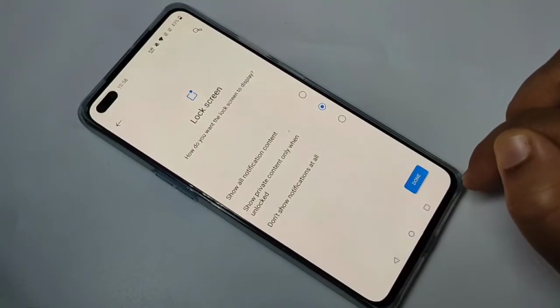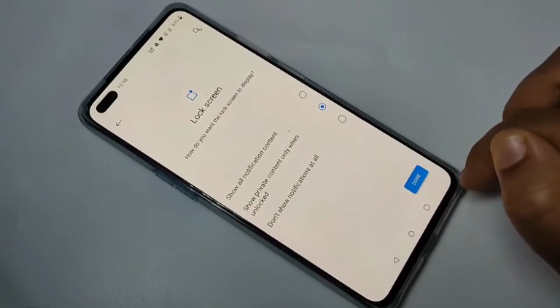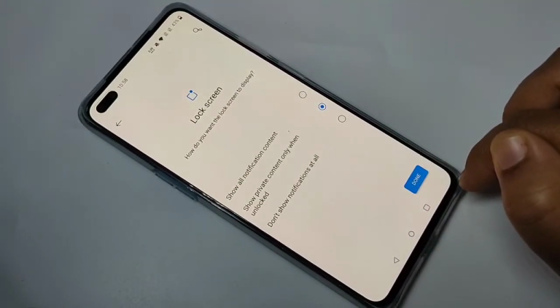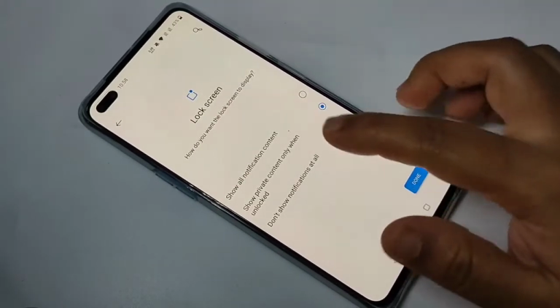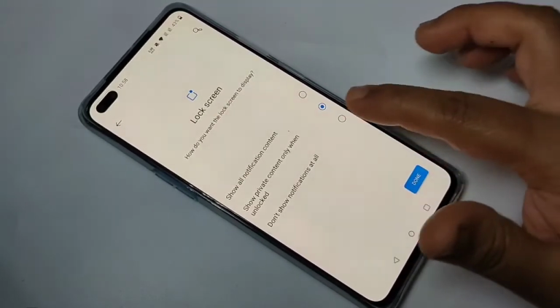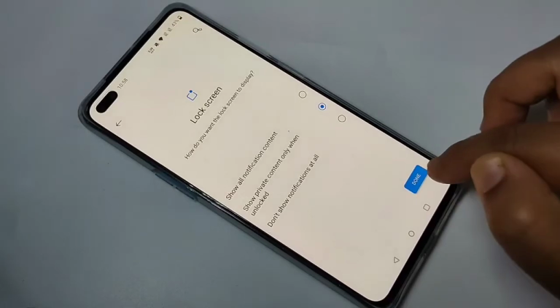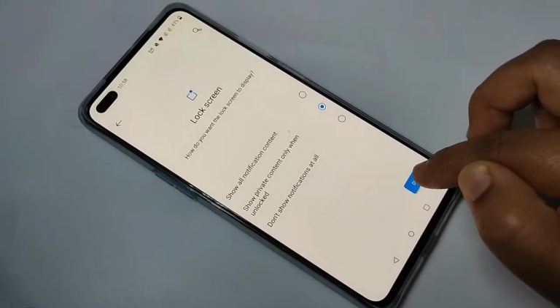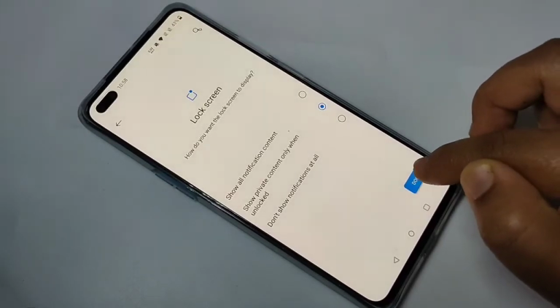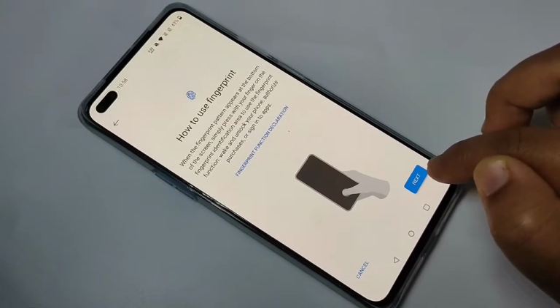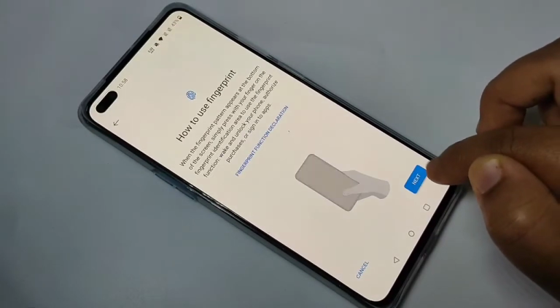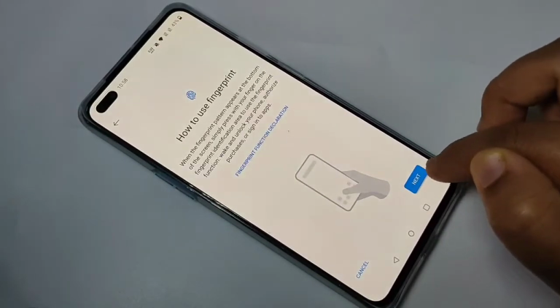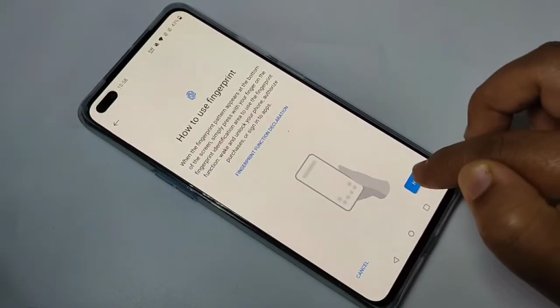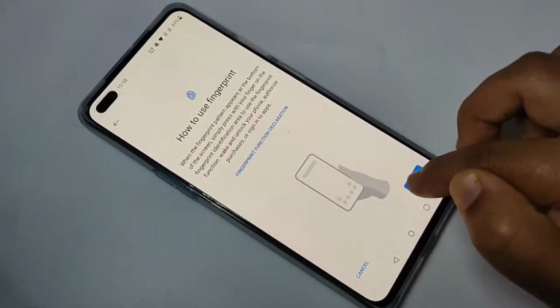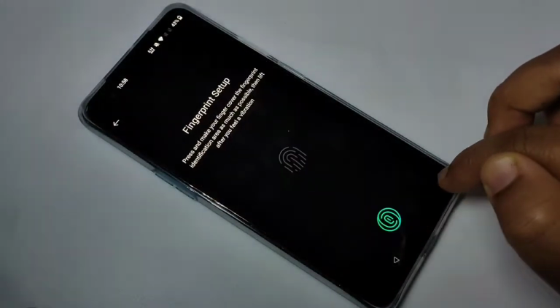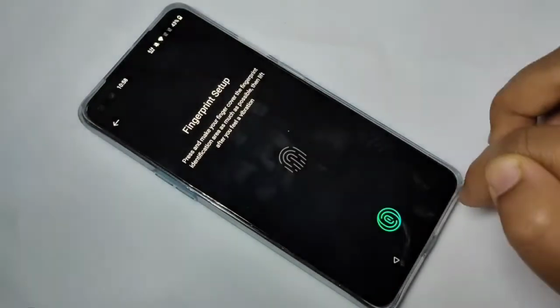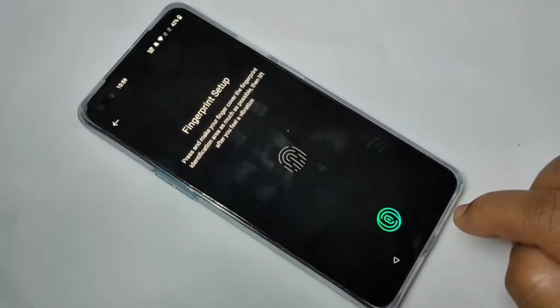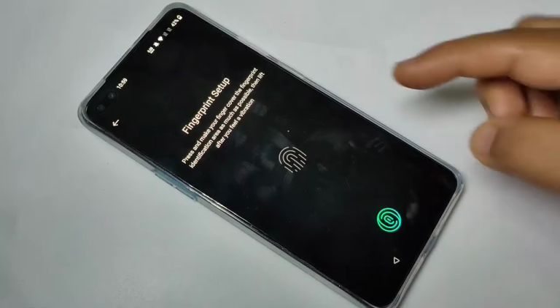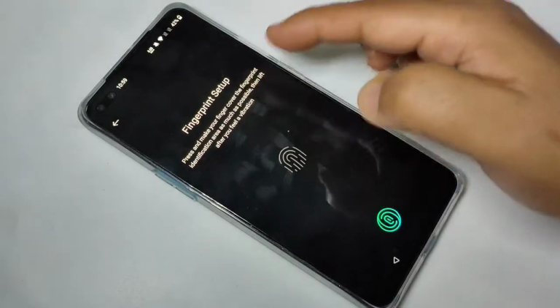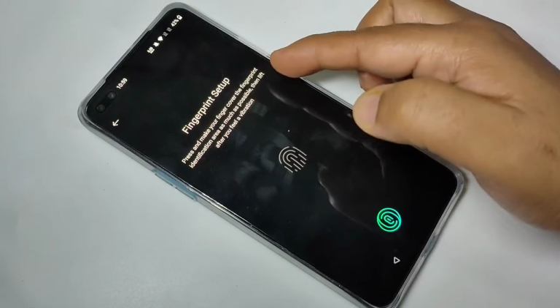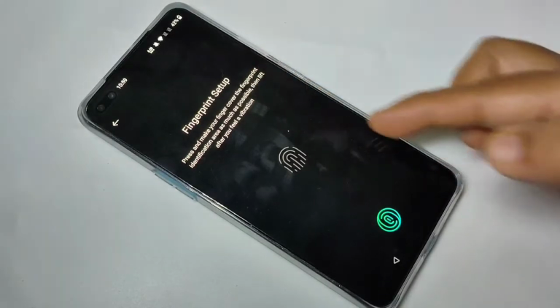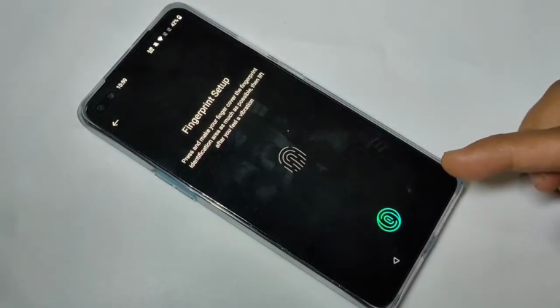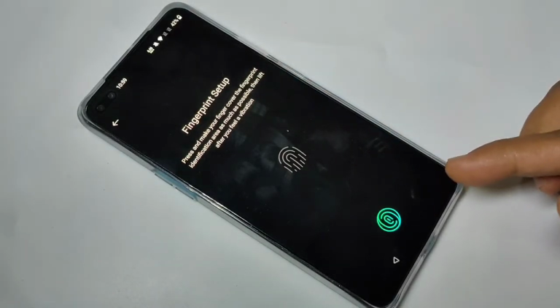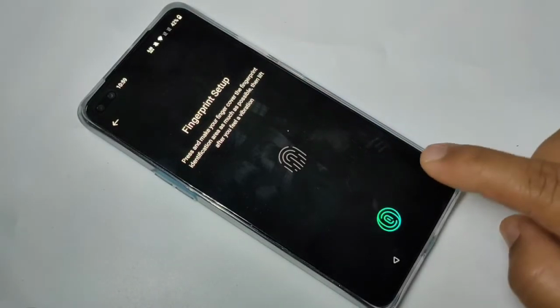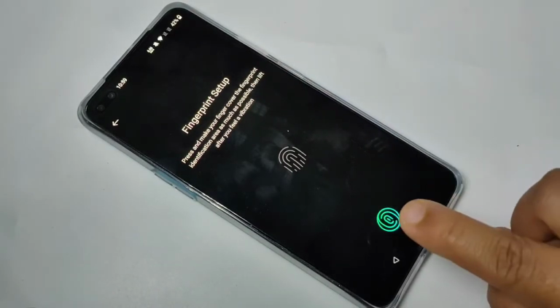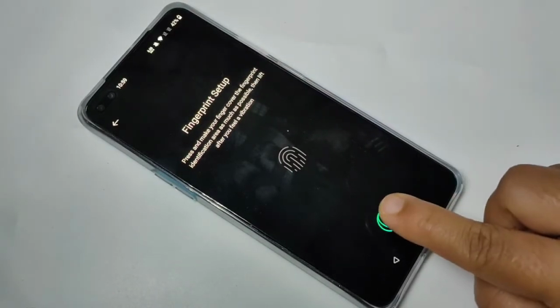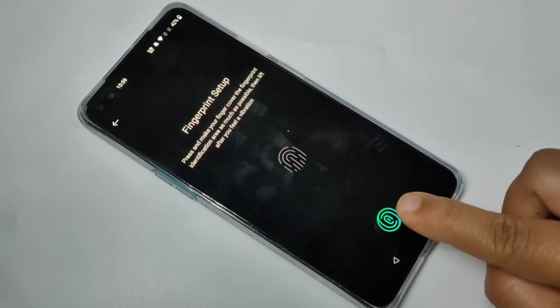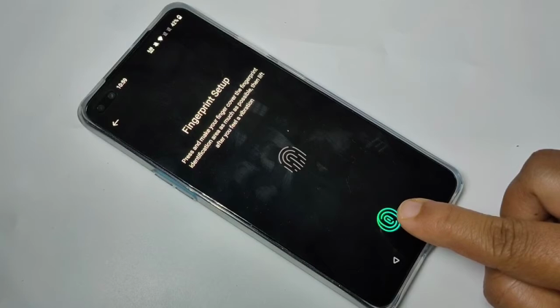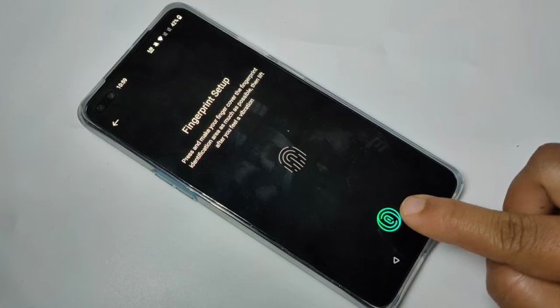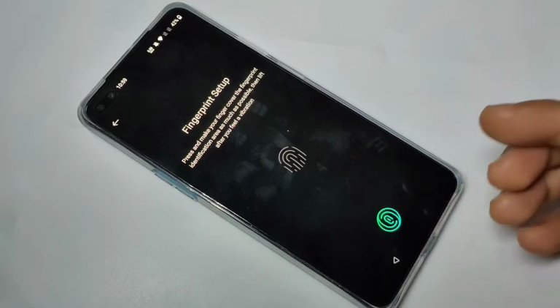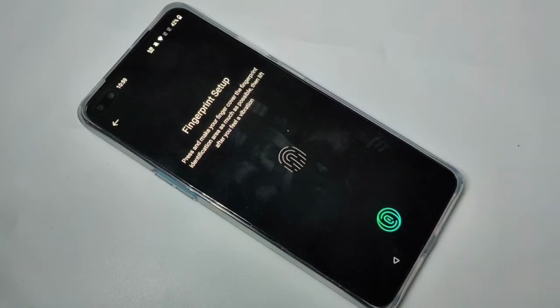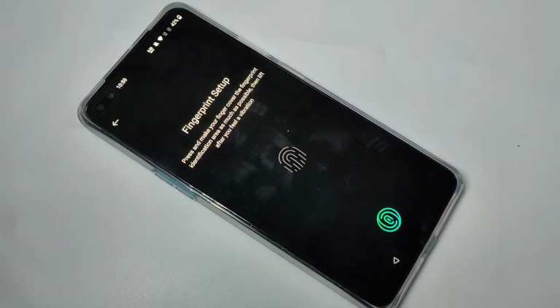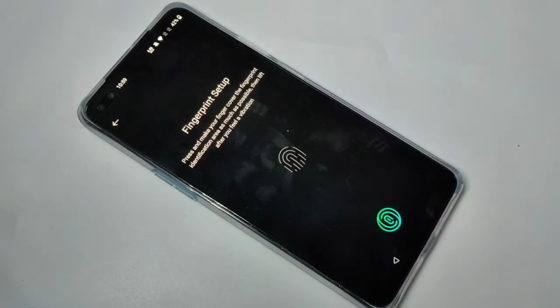Select any one of the options from the list, then tap on Done and tap on Next. Now here you can see how to set the fingerprint — touch the sensor, then lift the finger when you feel a vibration.